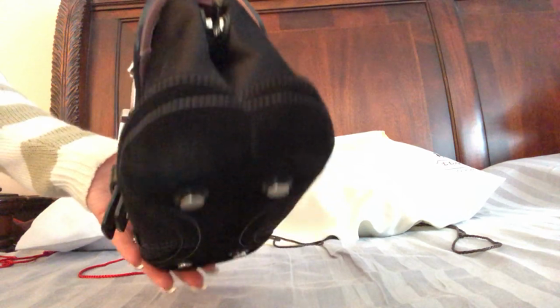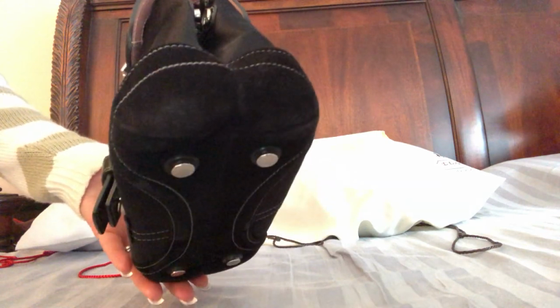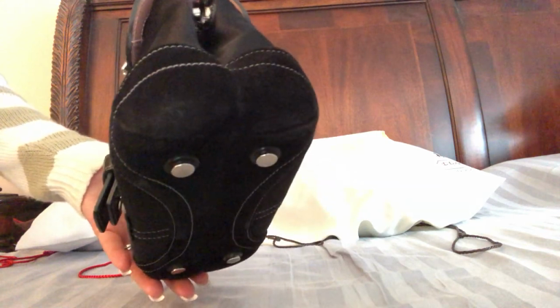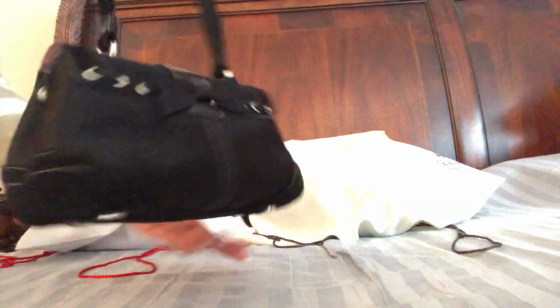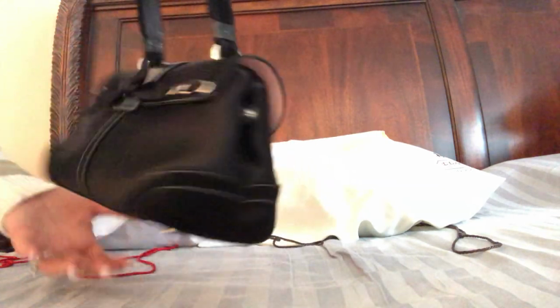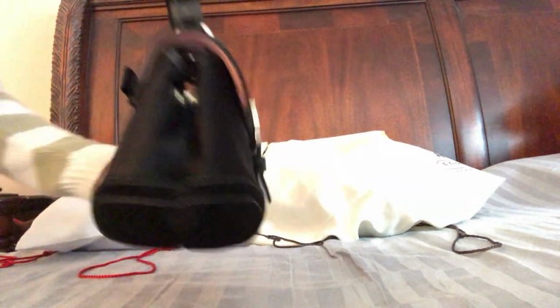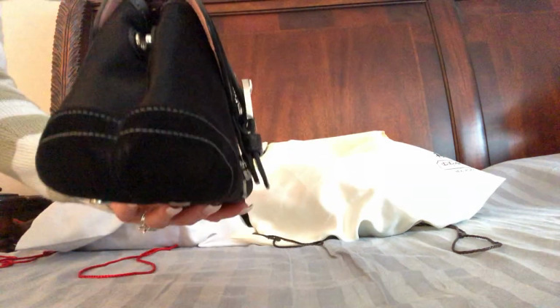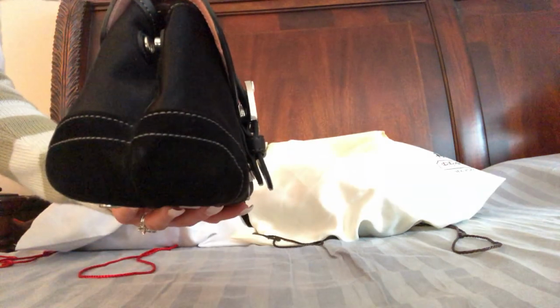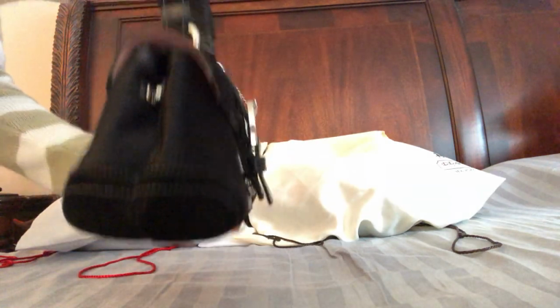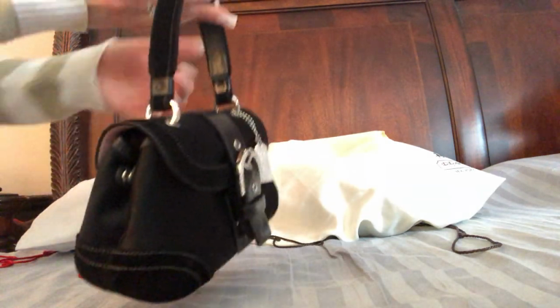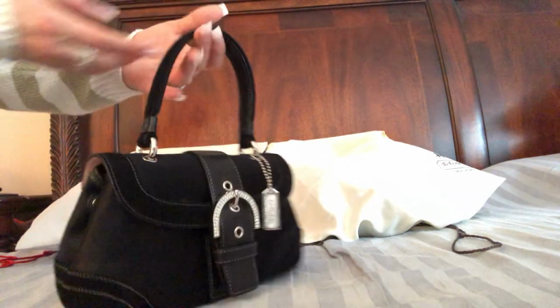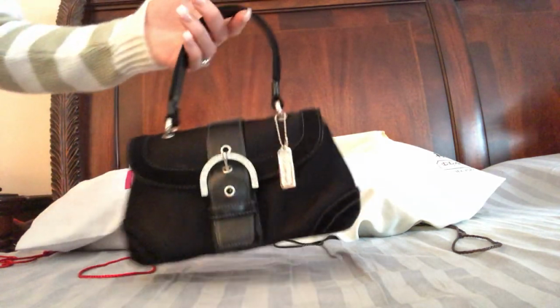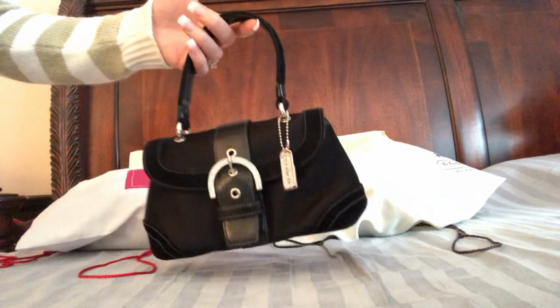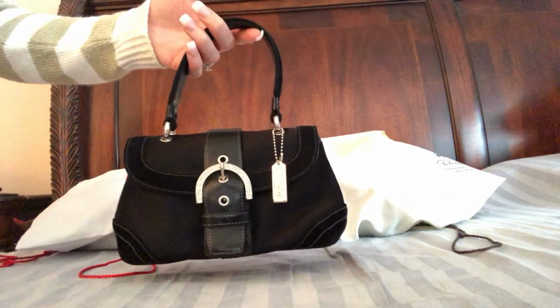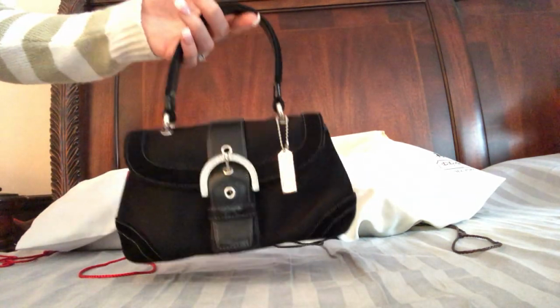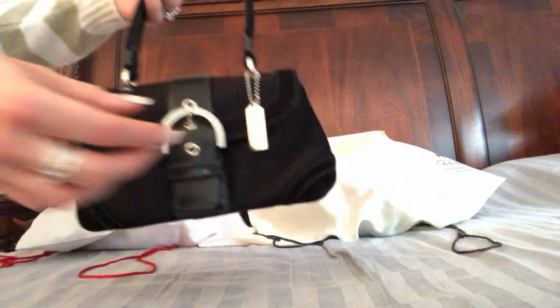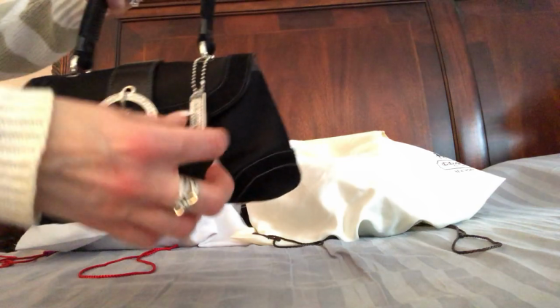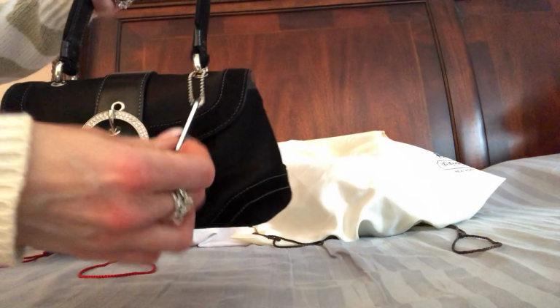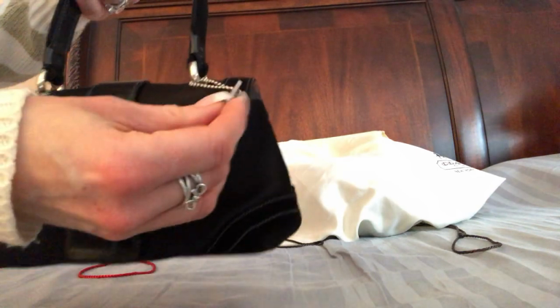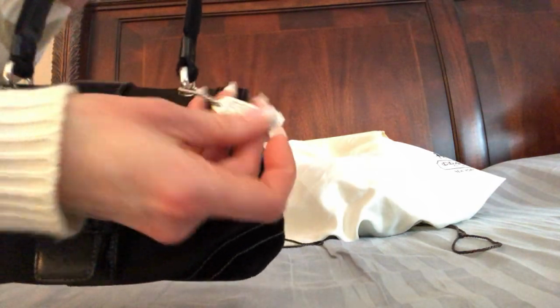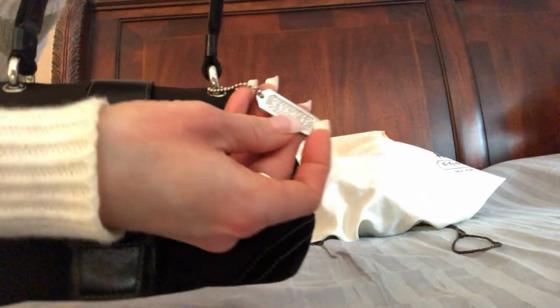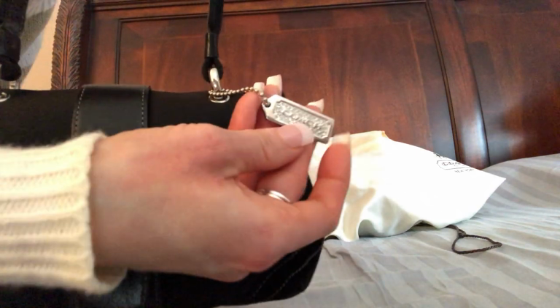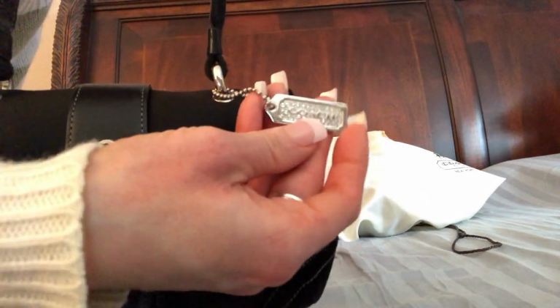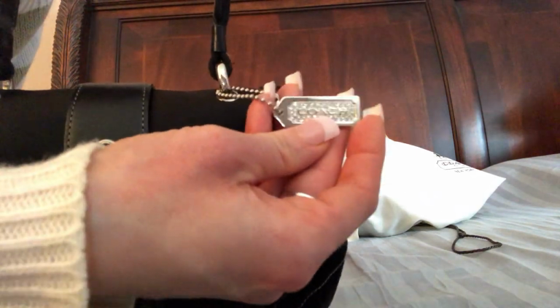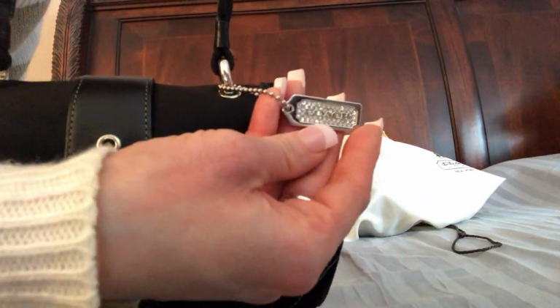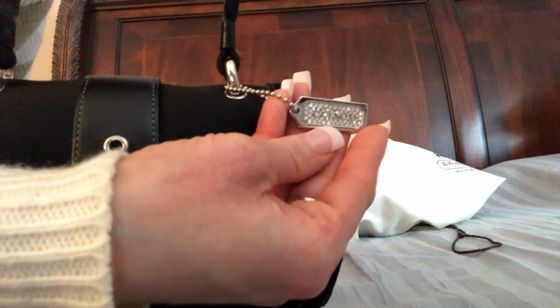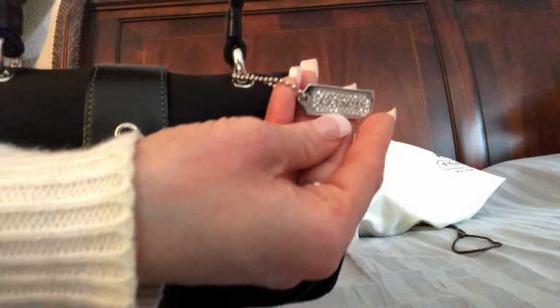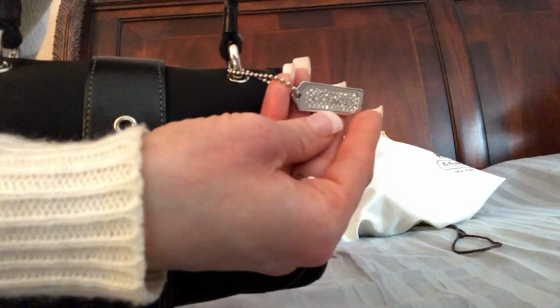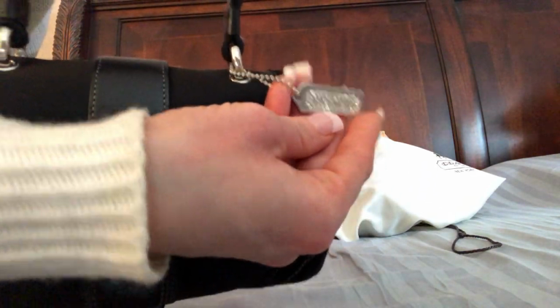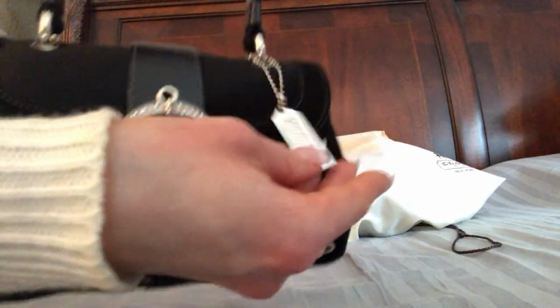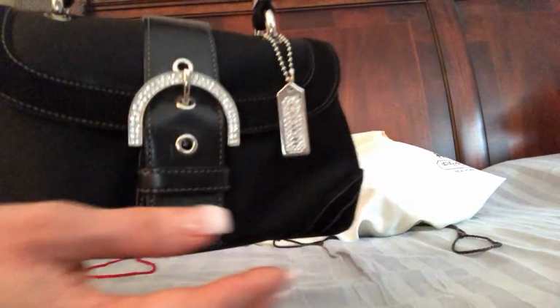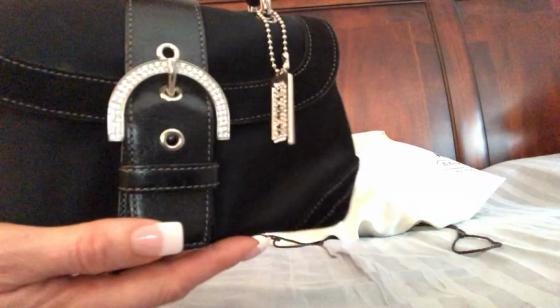I was never excited to wear them — I would just grab them because I needed them. I really wanted to buy something that I was excited about, that was really cute, something that I would keep and that I could use over and over.